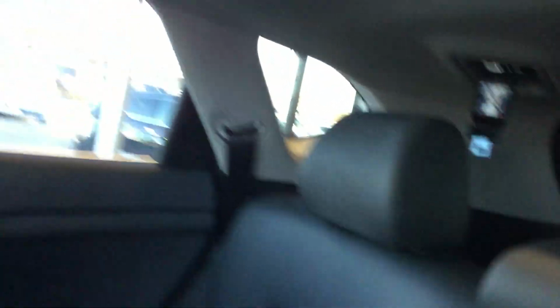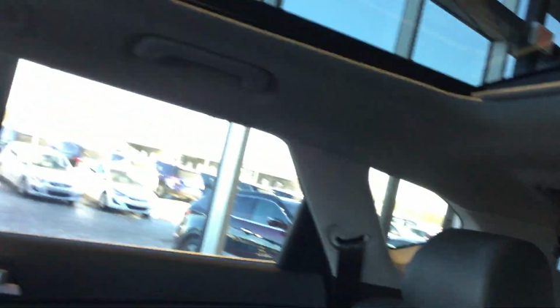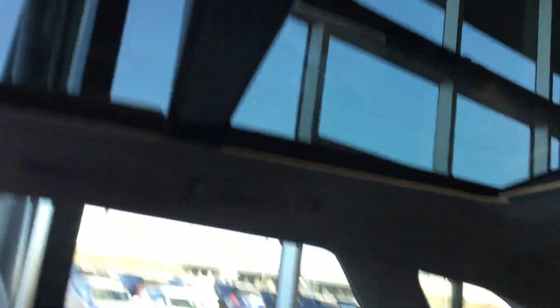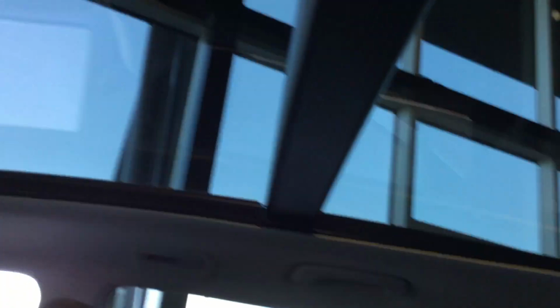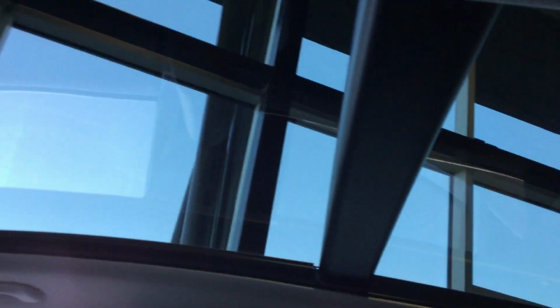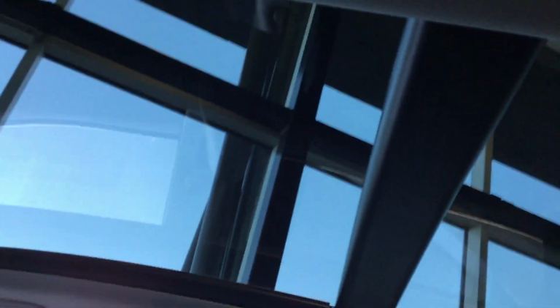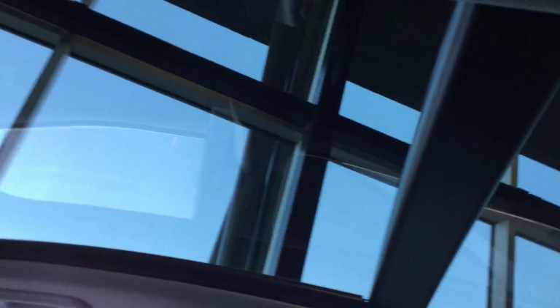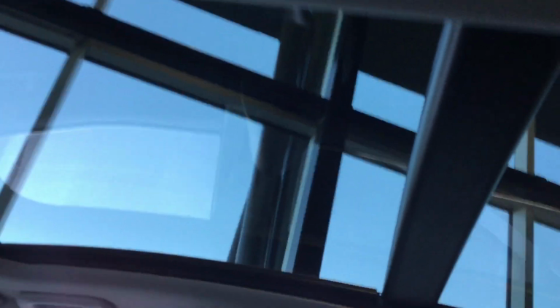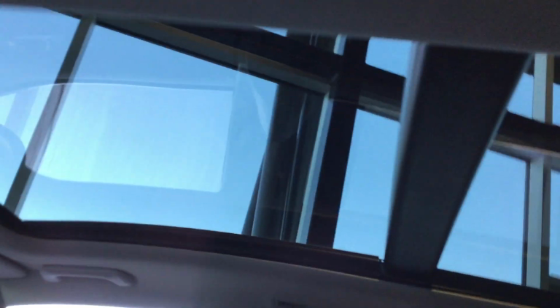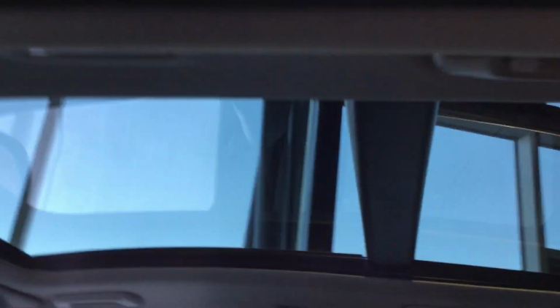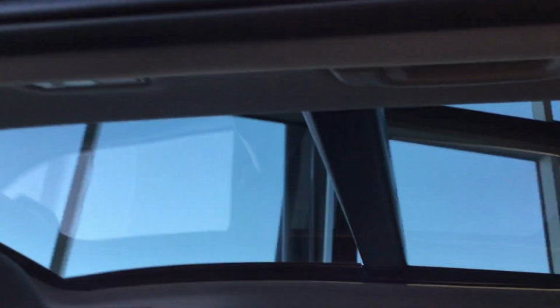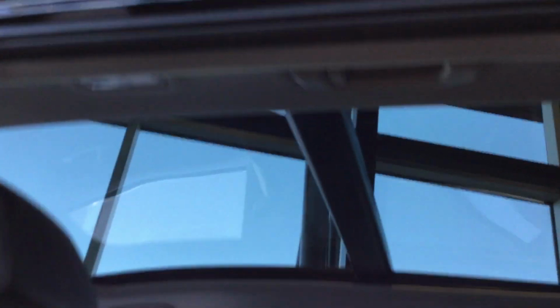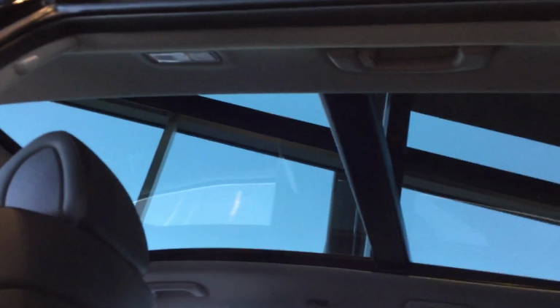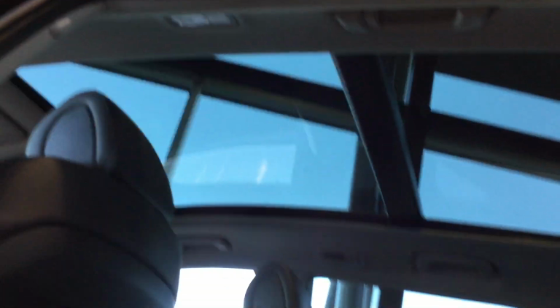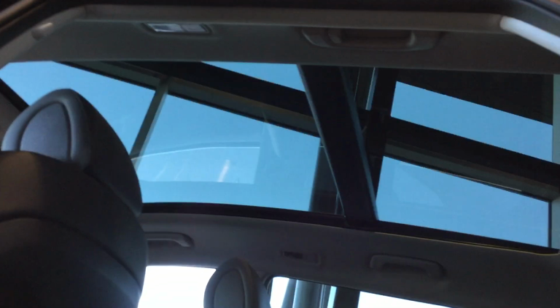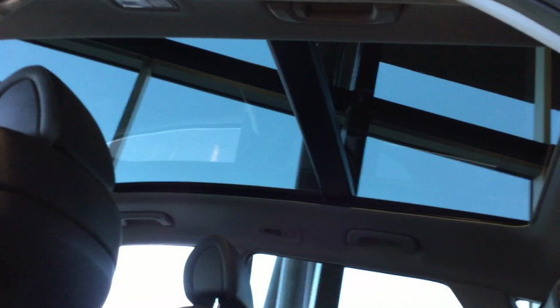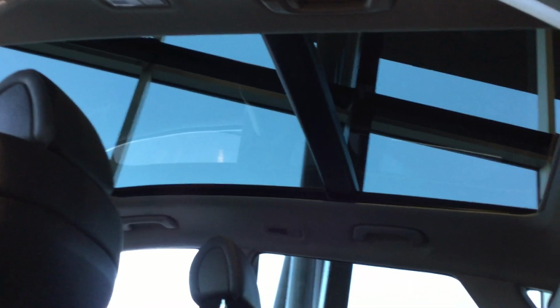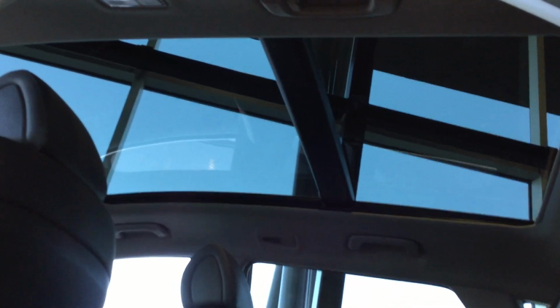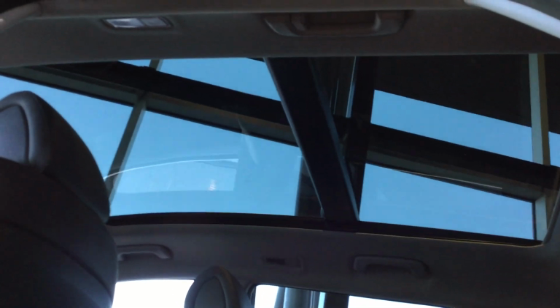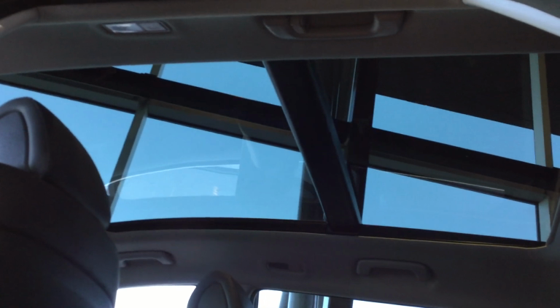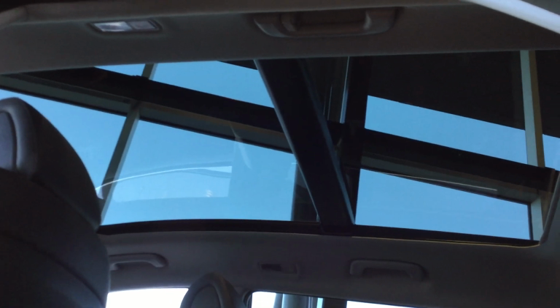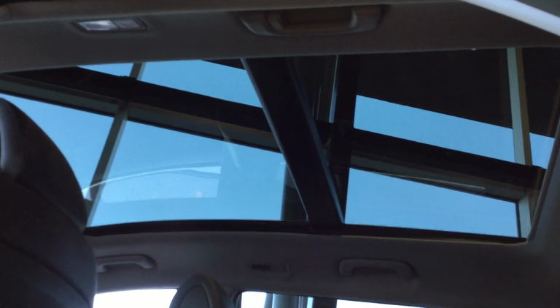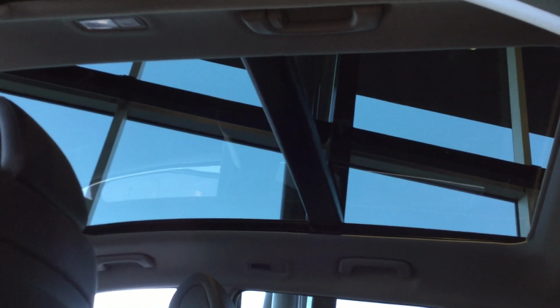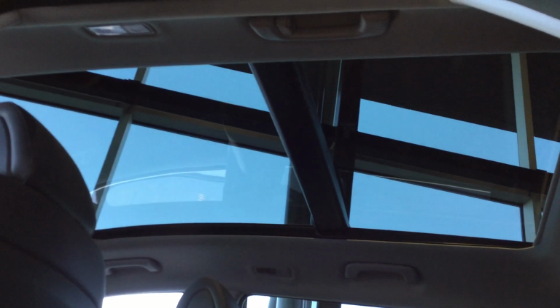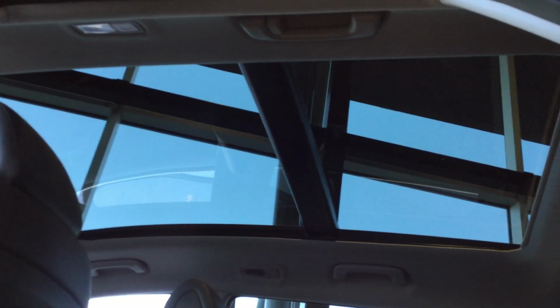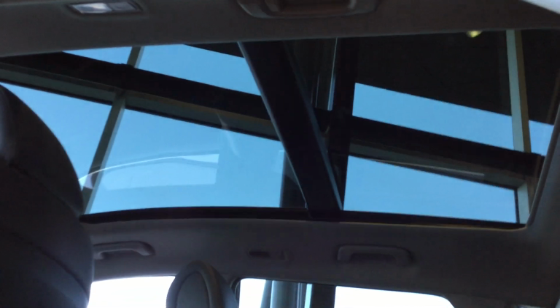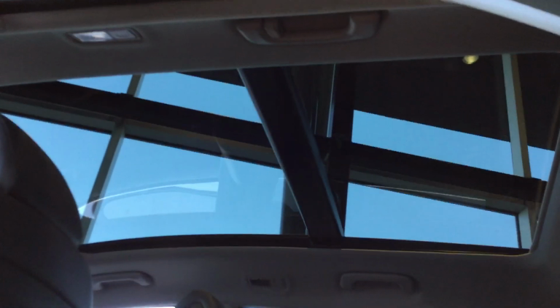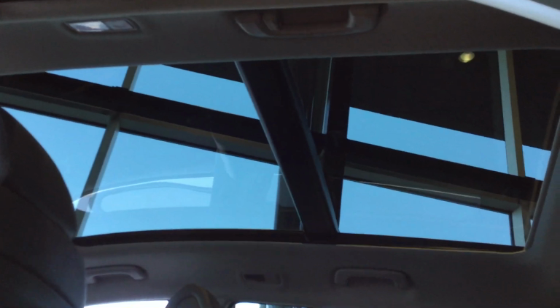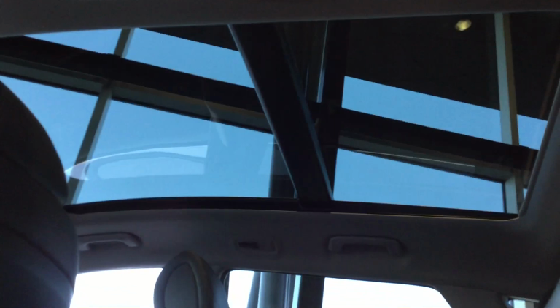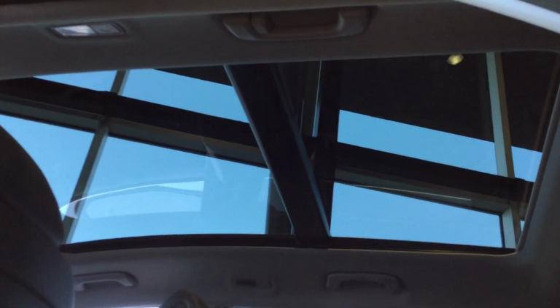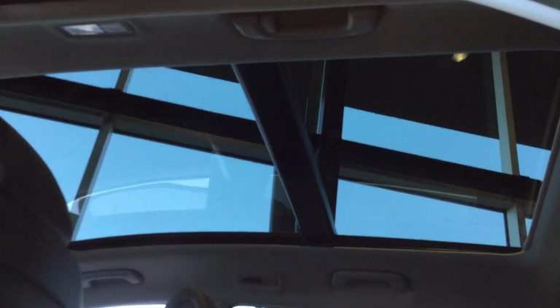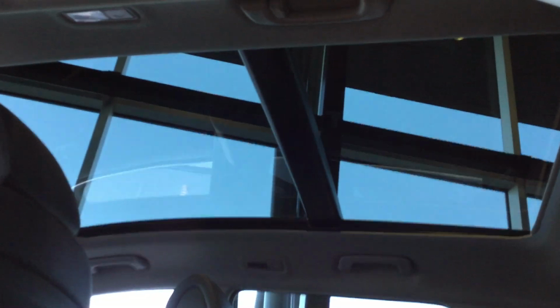We have a great big sunroof, so looking from the bottom here you can see that it's definitely very large. You're able to enjoy it at nighttime, watch the stars — maybe the aurora borealis if you're heading a little bit further north.